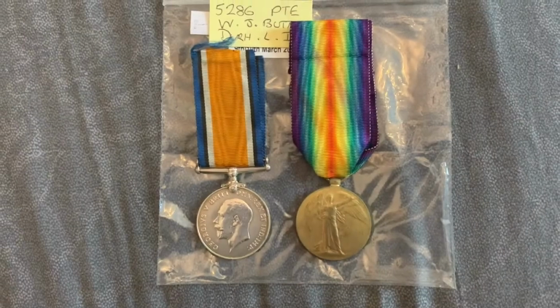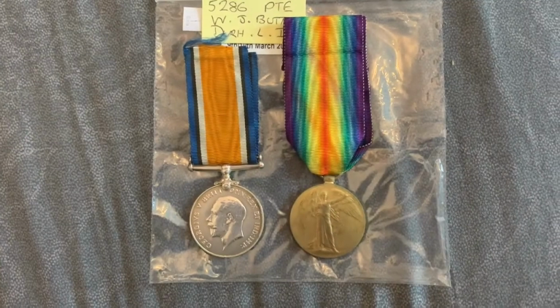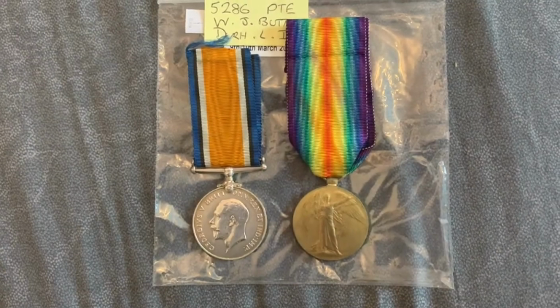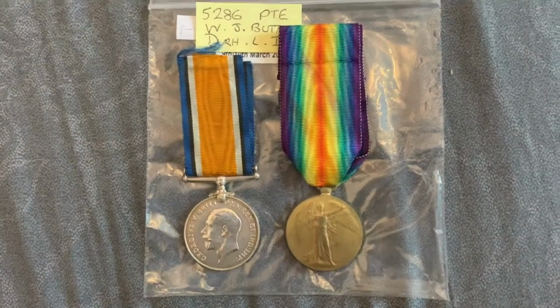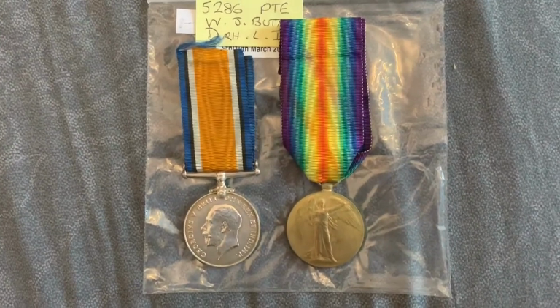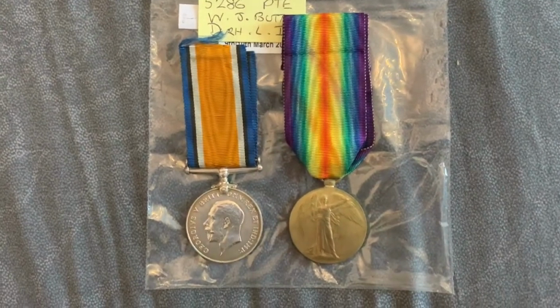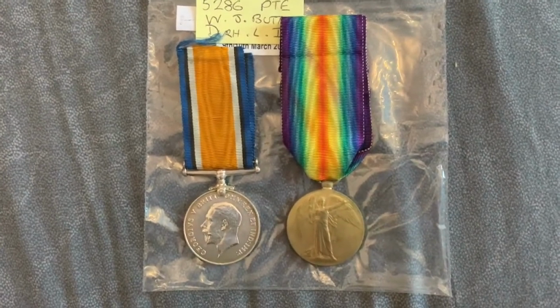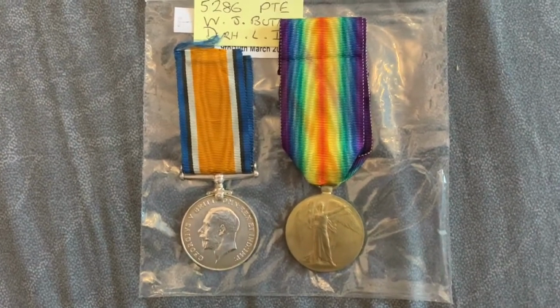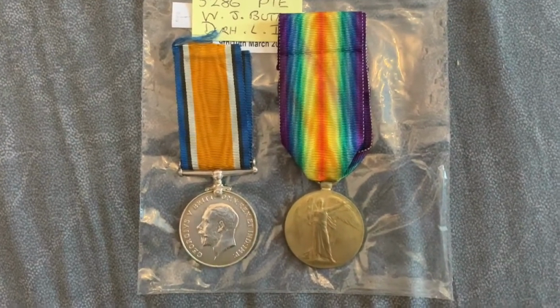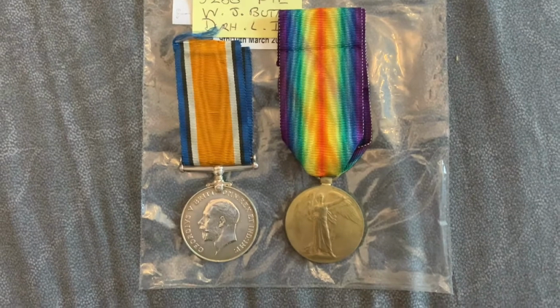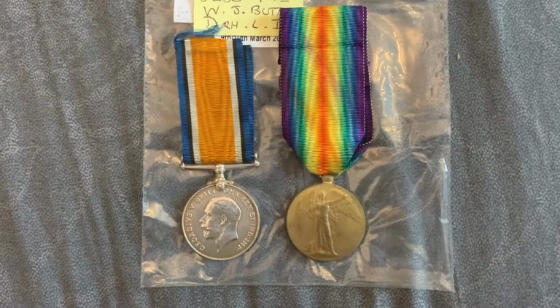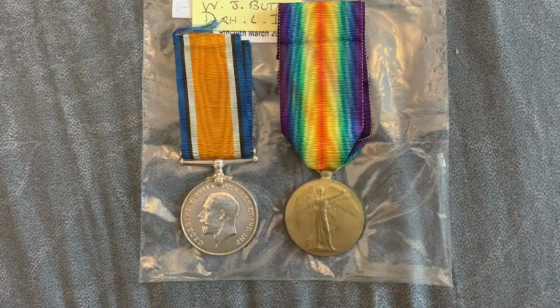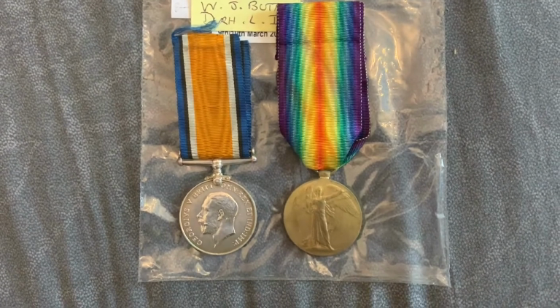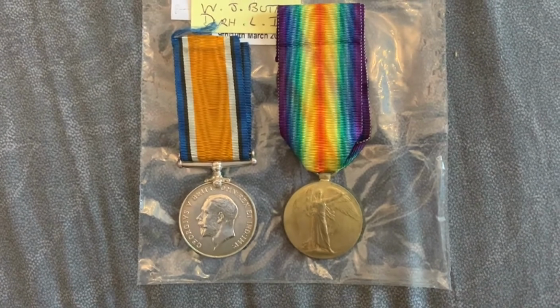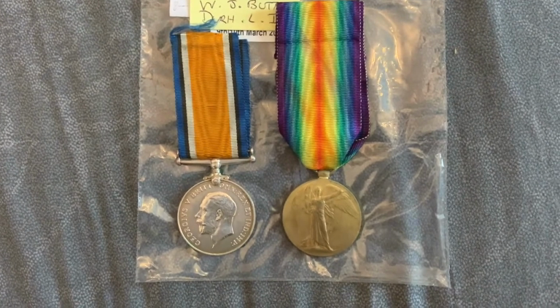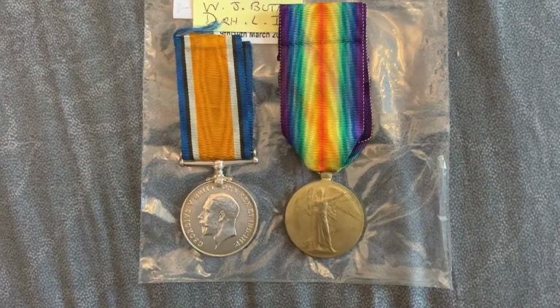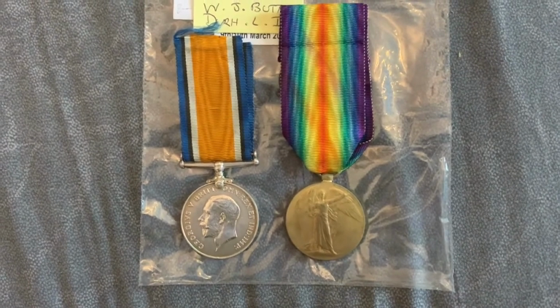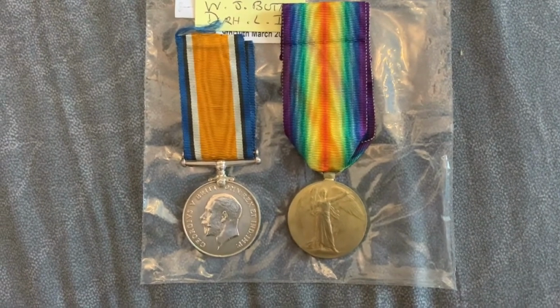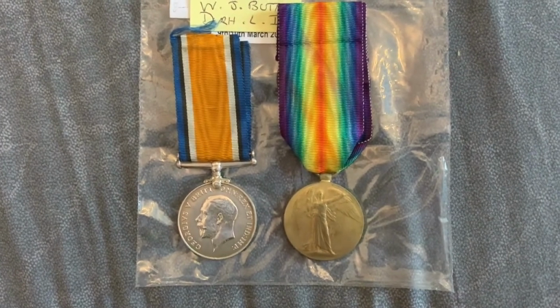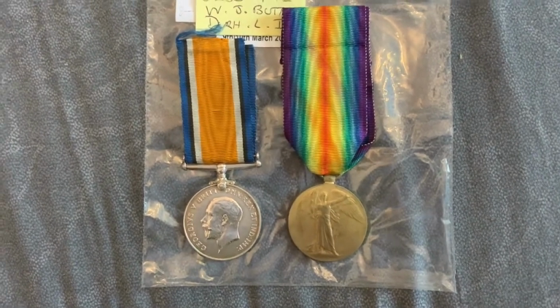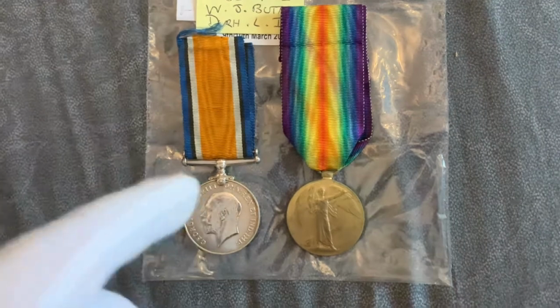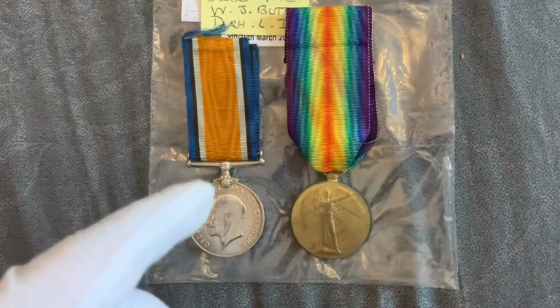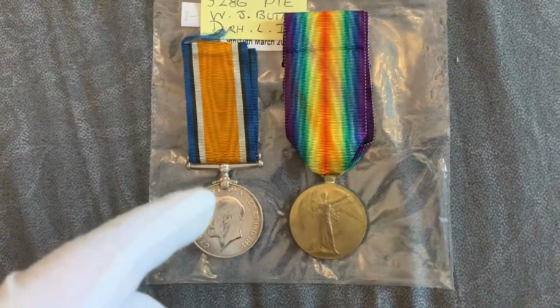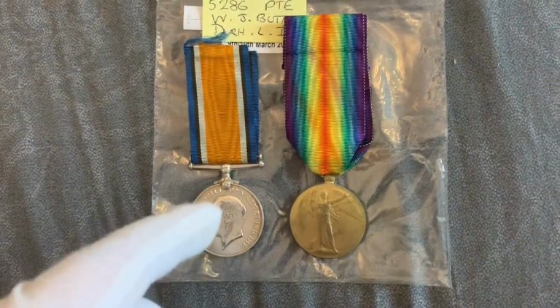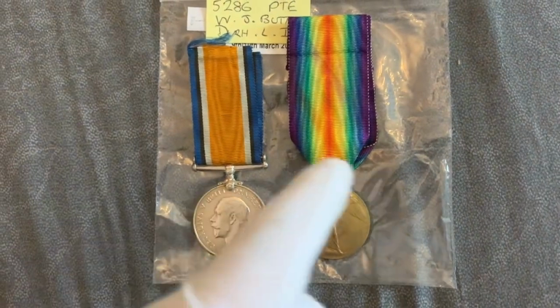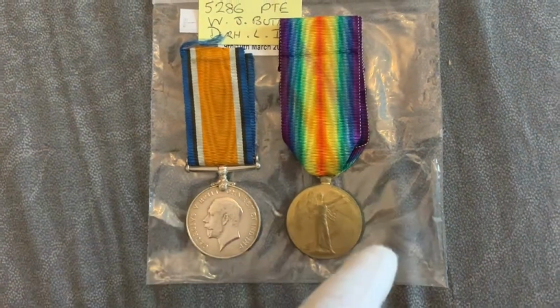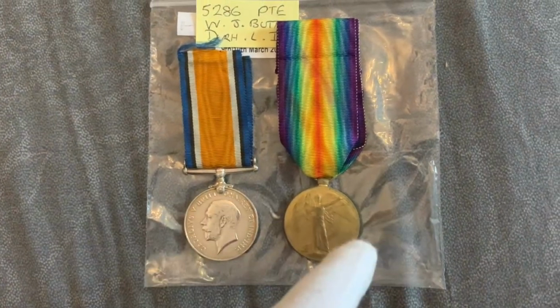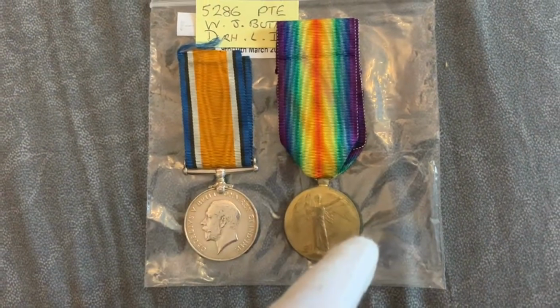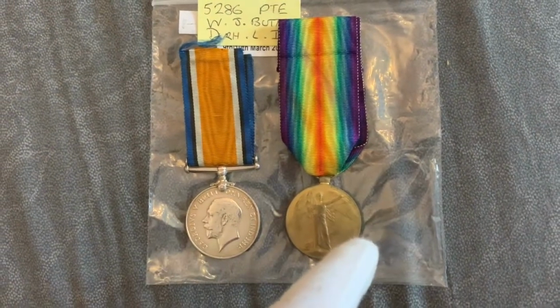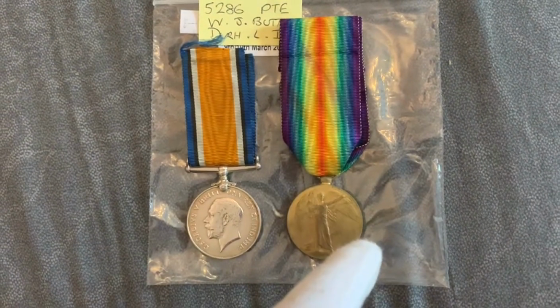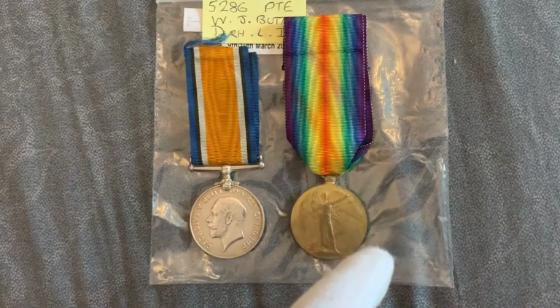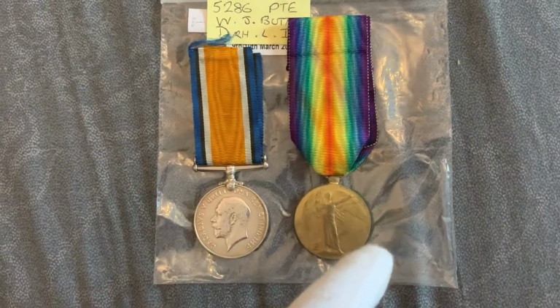Hi Collectors. Here we have today a pair of Great War, or World War One medals: the War Medal on the left and the Victory Medal on the right.